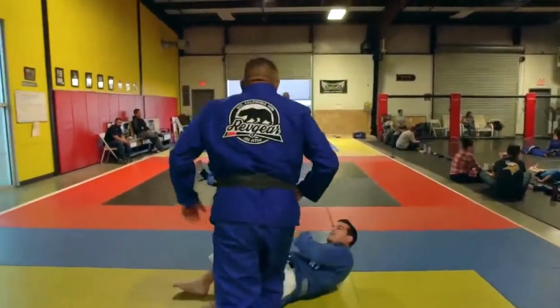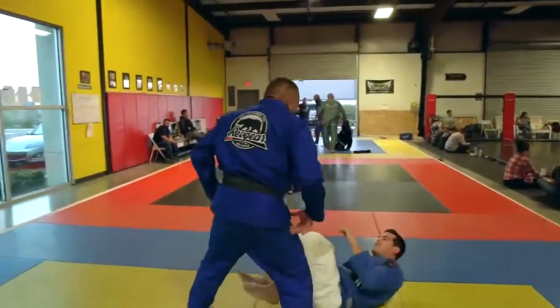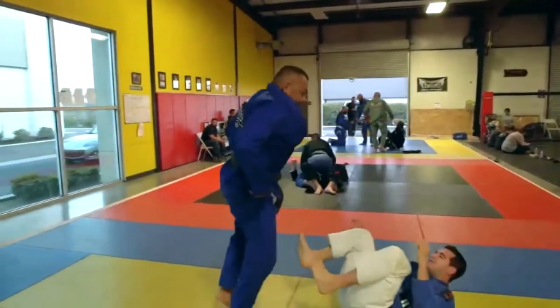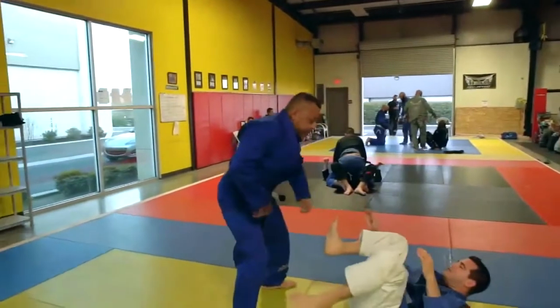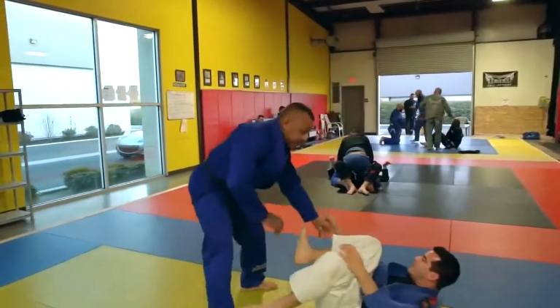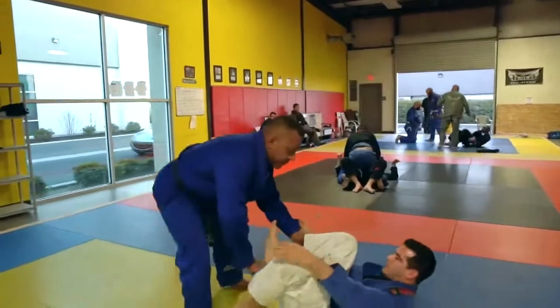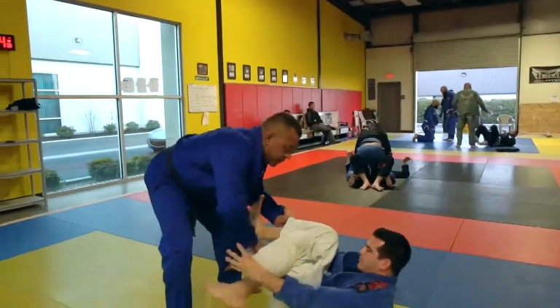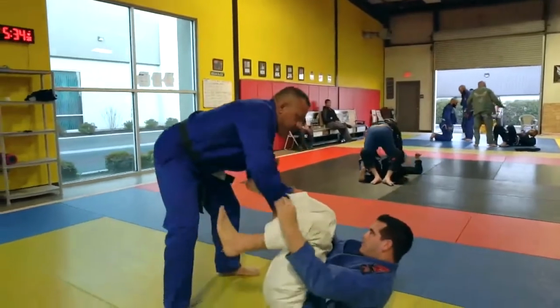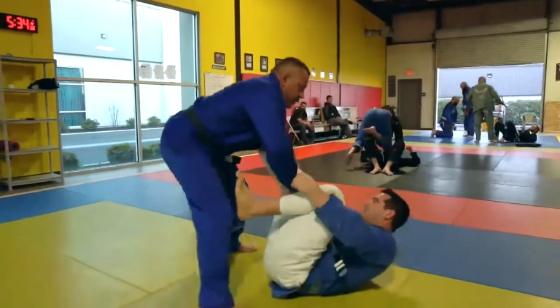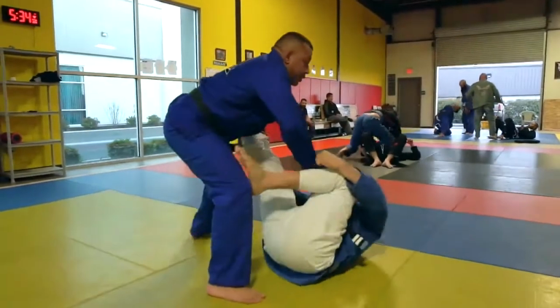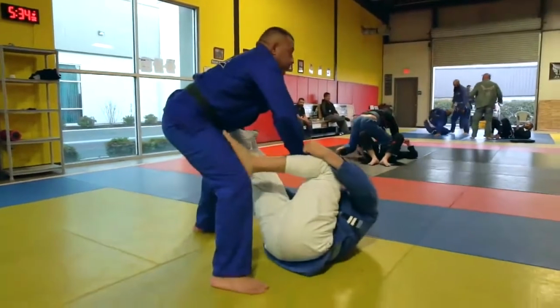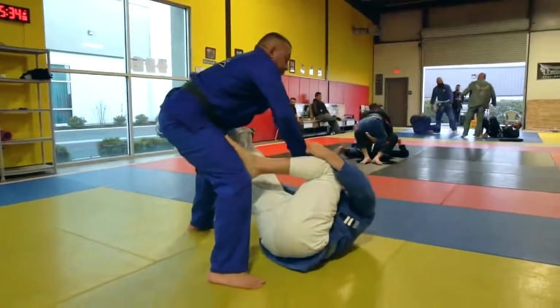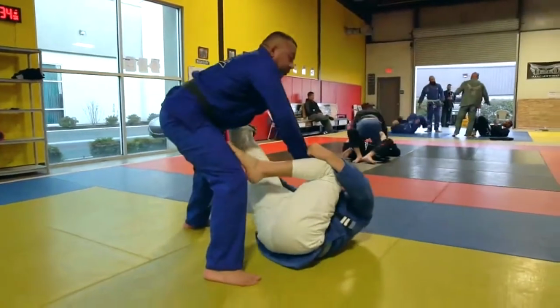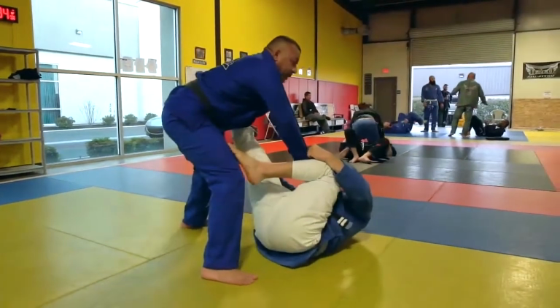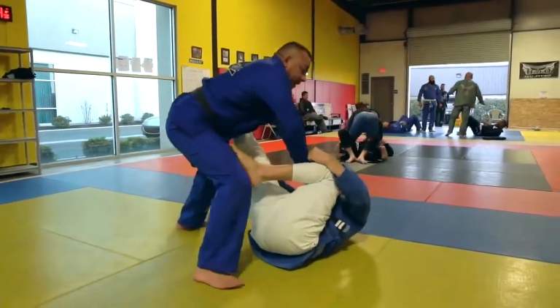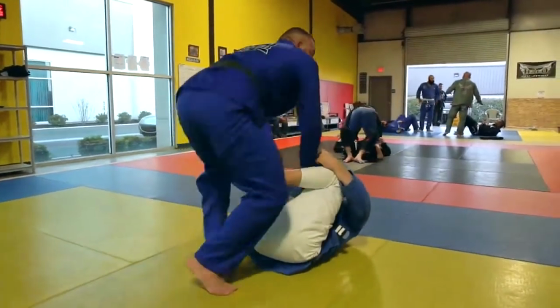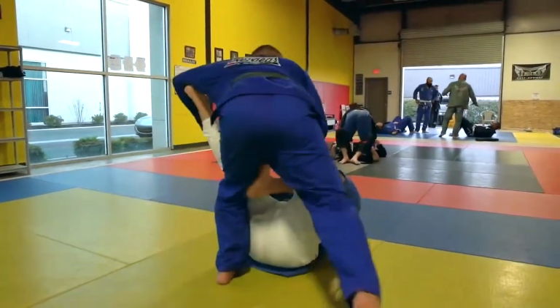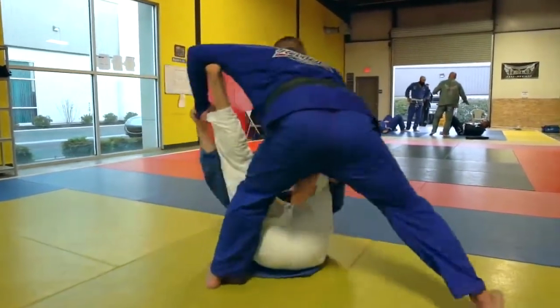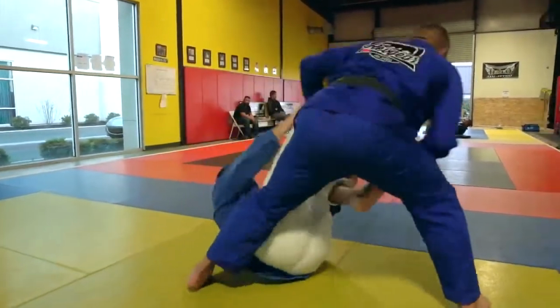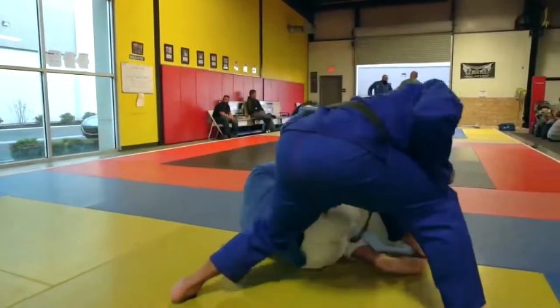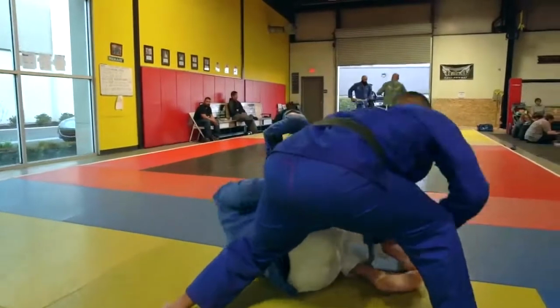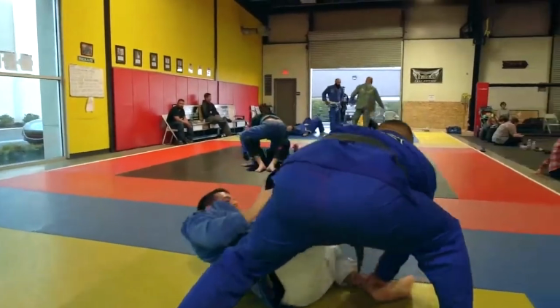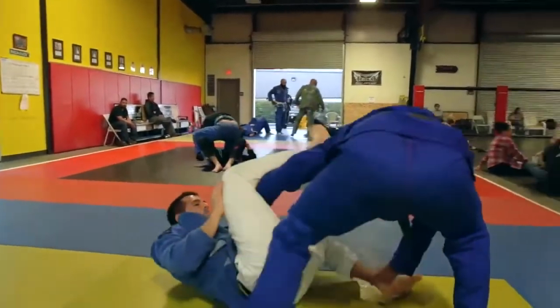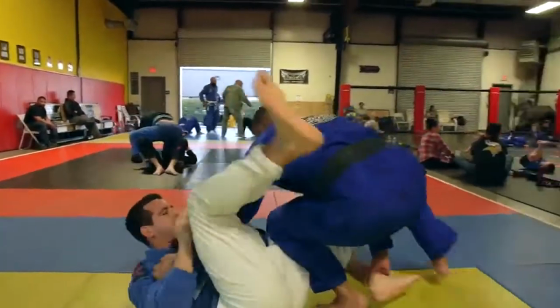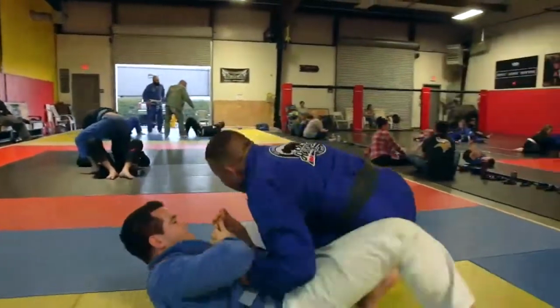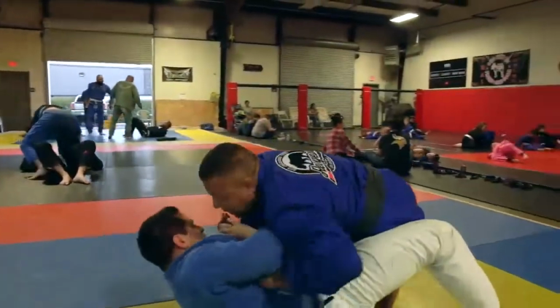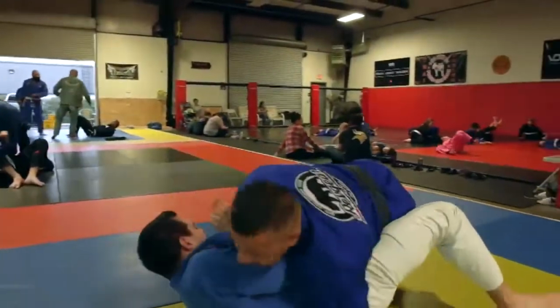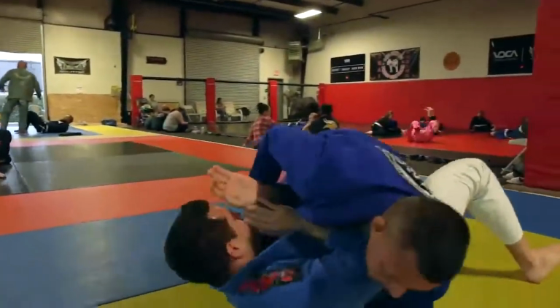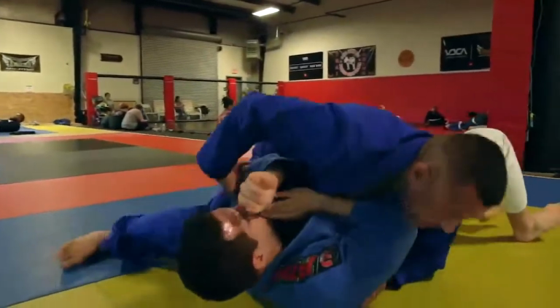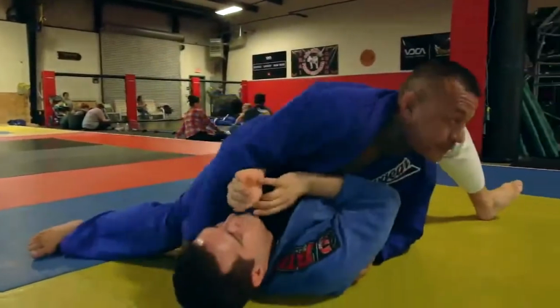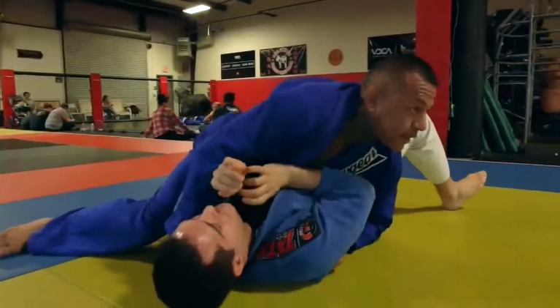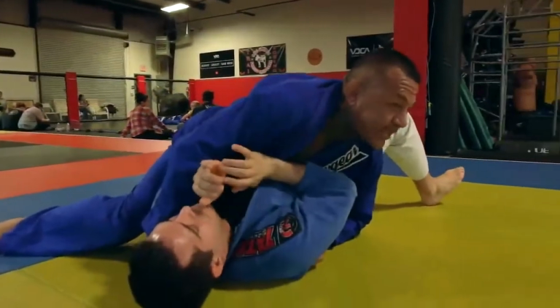One more time. Throw down the problem leg here, toss it up, side. Slice.